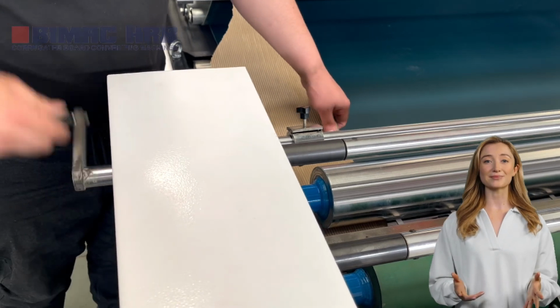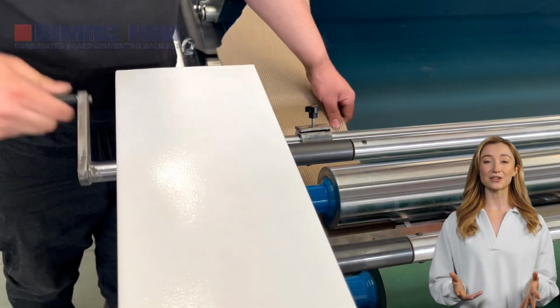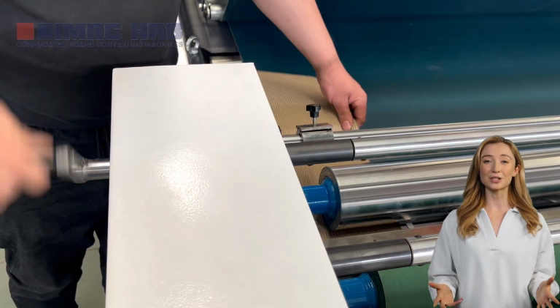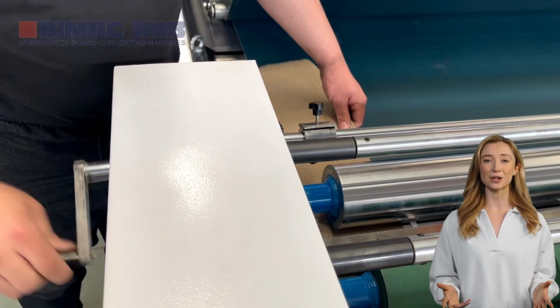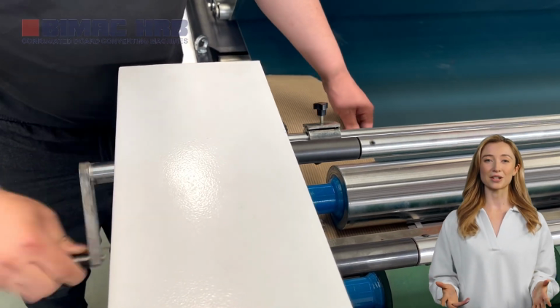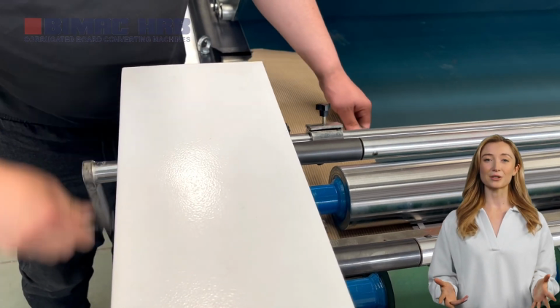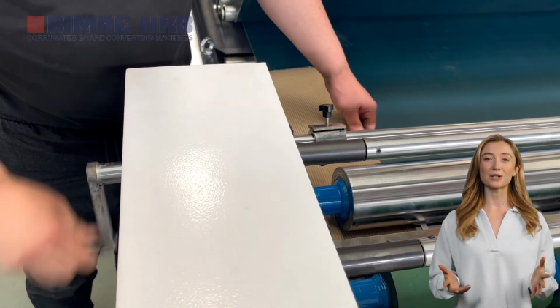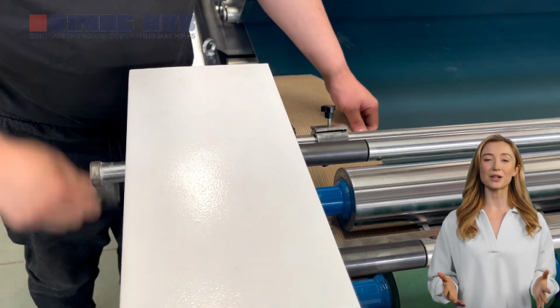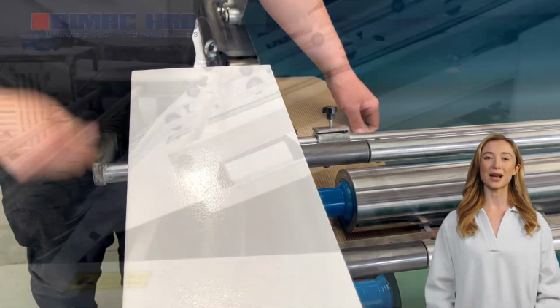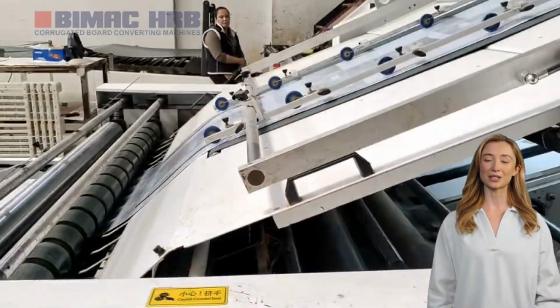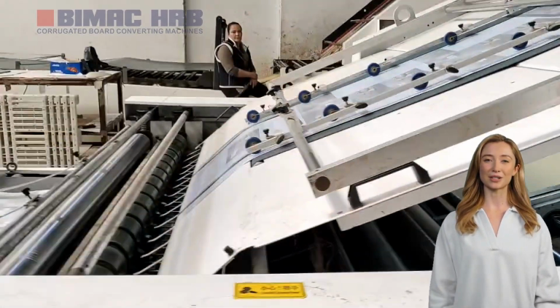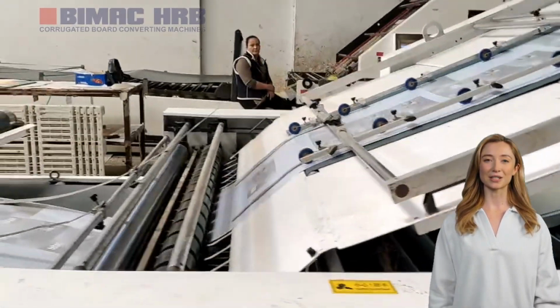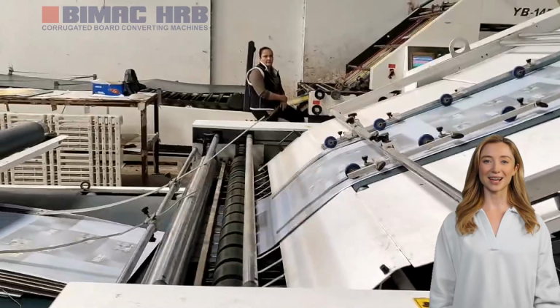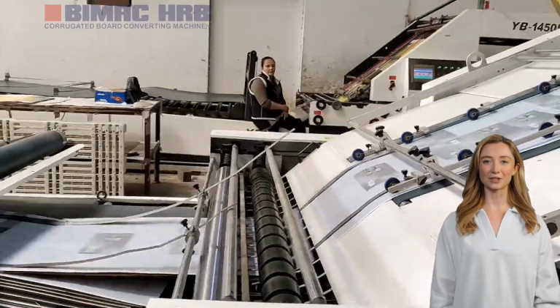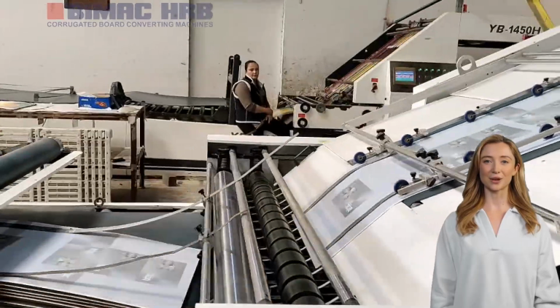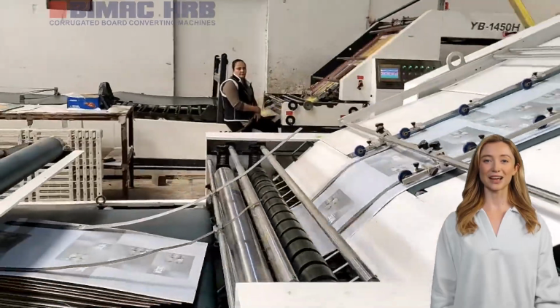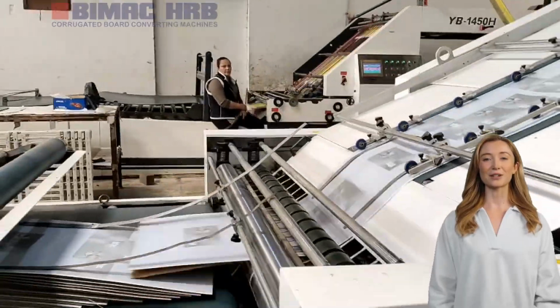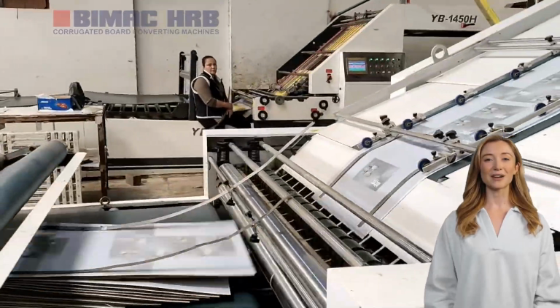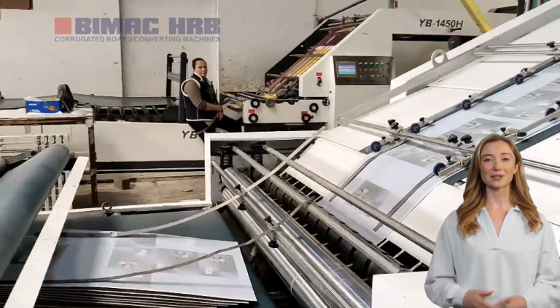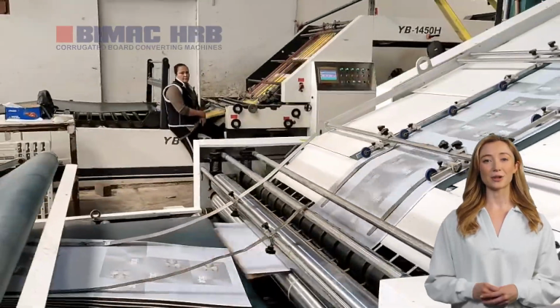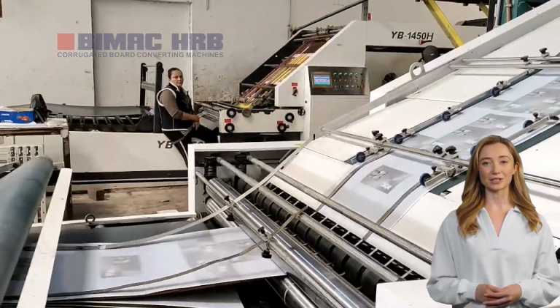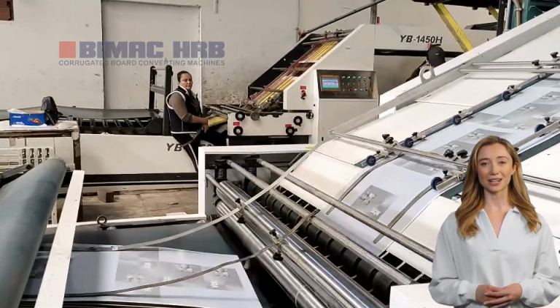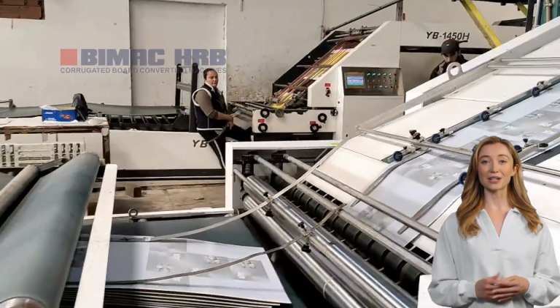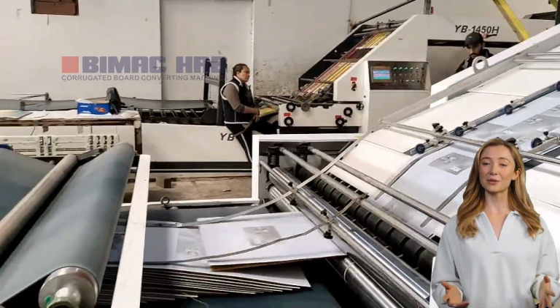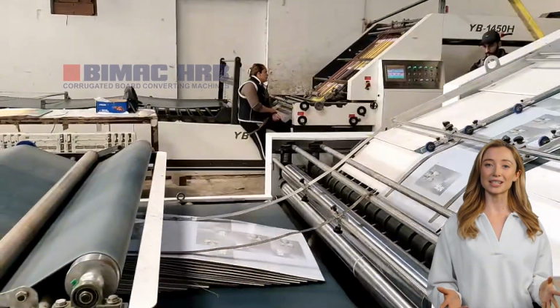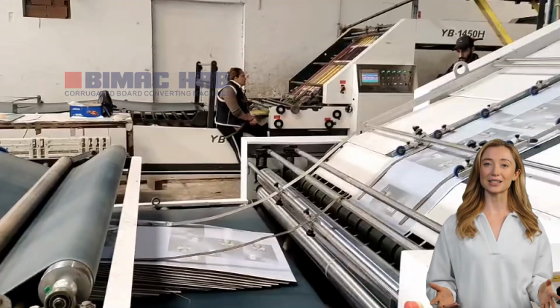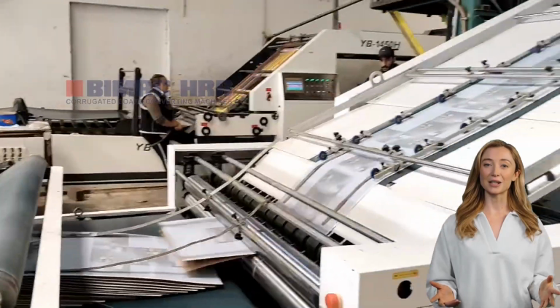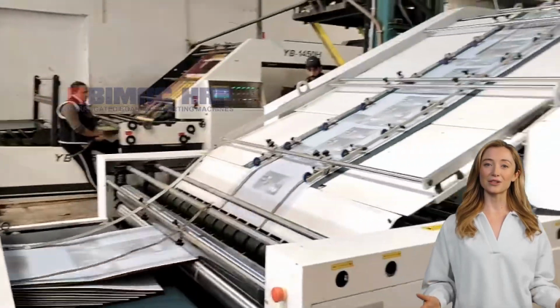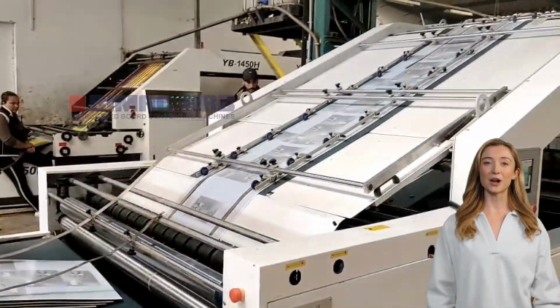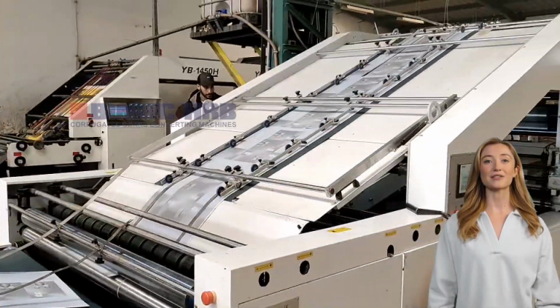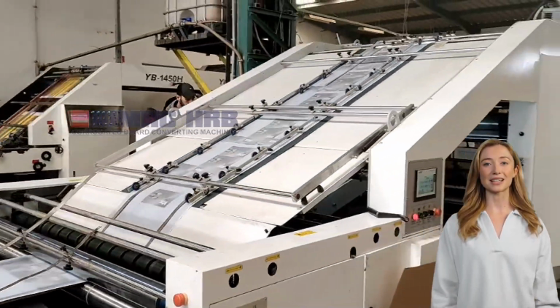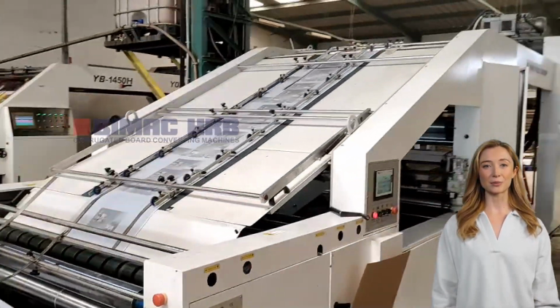The differential gluing method ensures uniform glue application, using an average of 25 to 35 grams of glue per square meter, reducing costs and improving the quality of laminated cardboard.